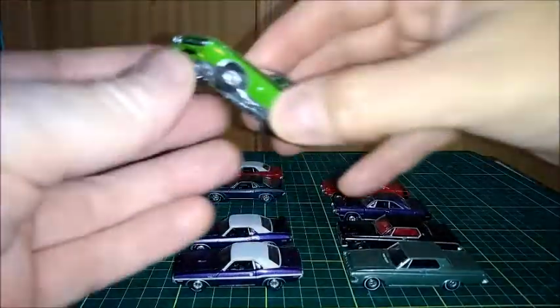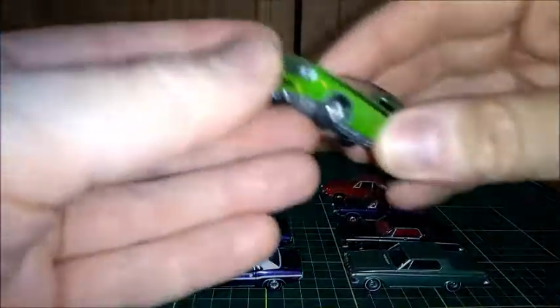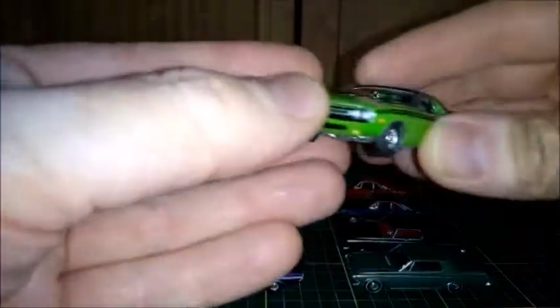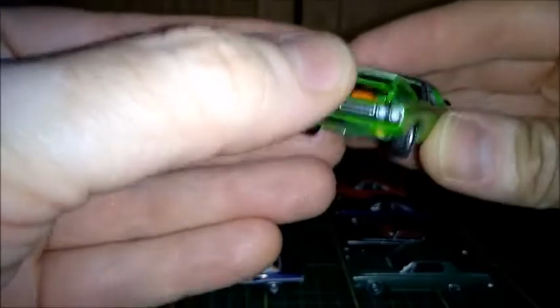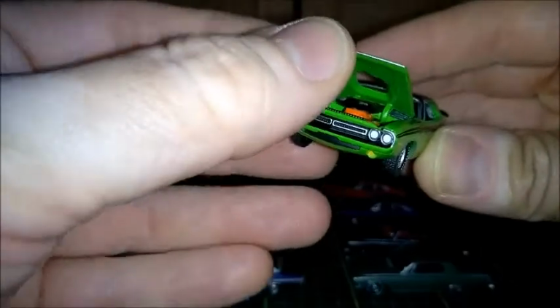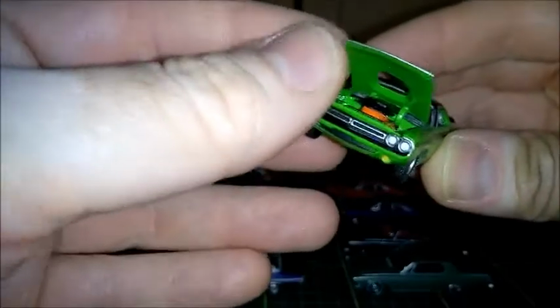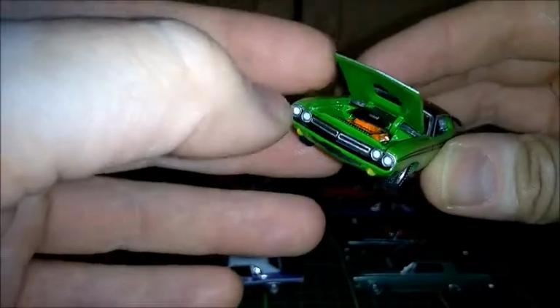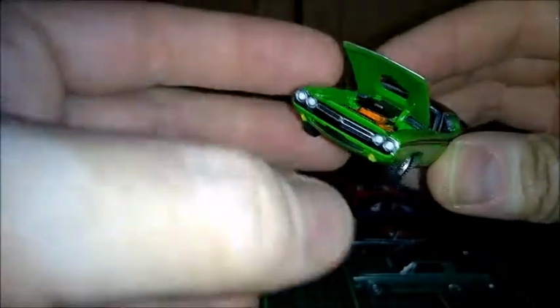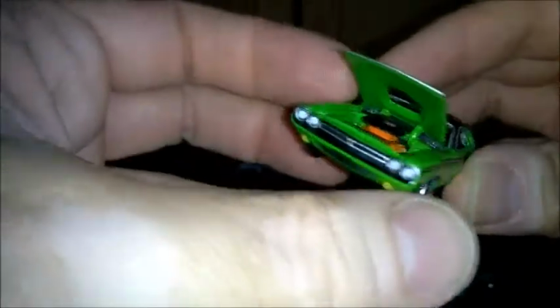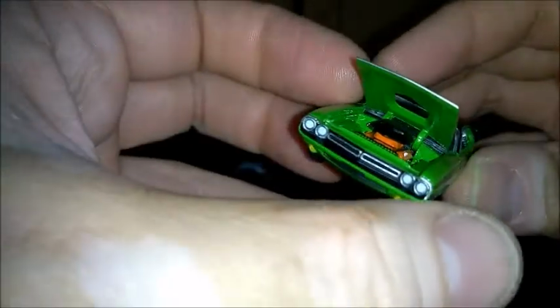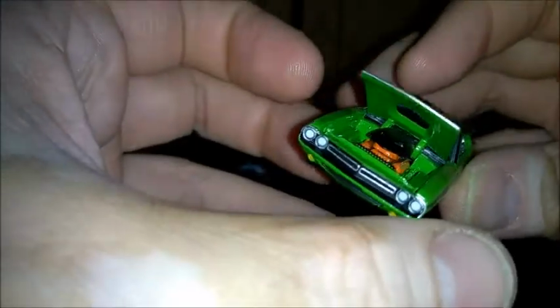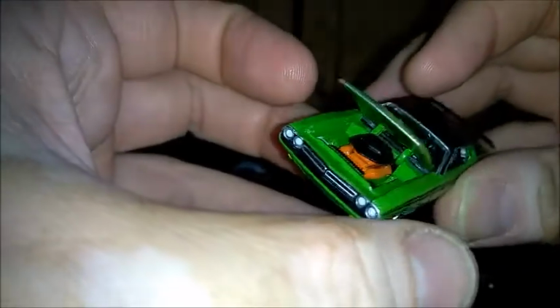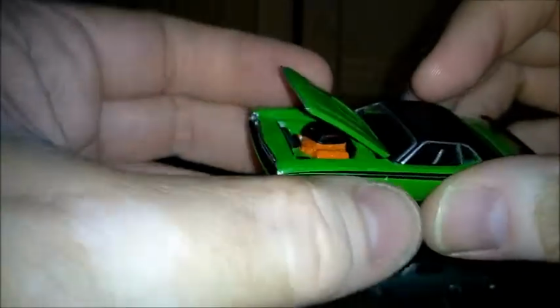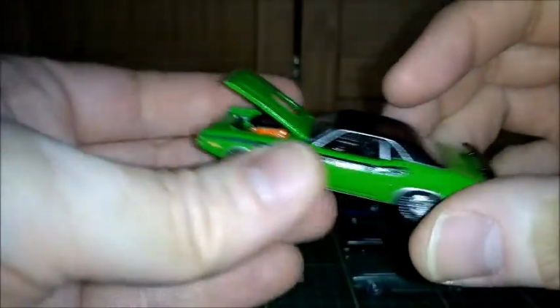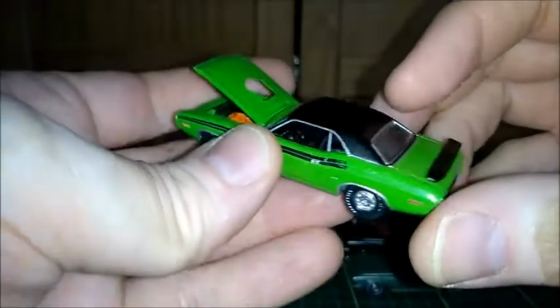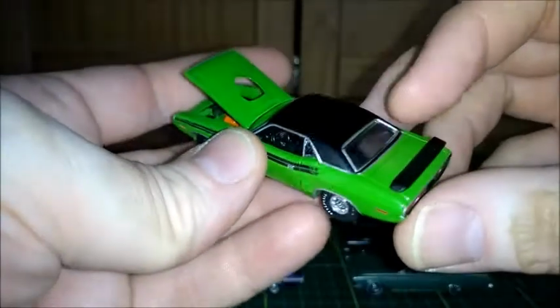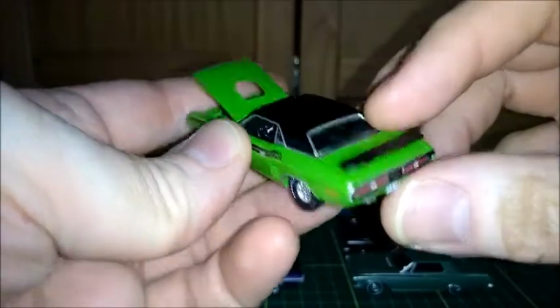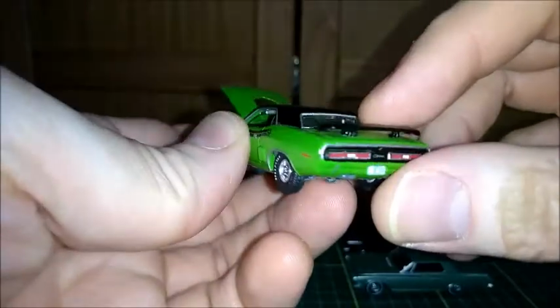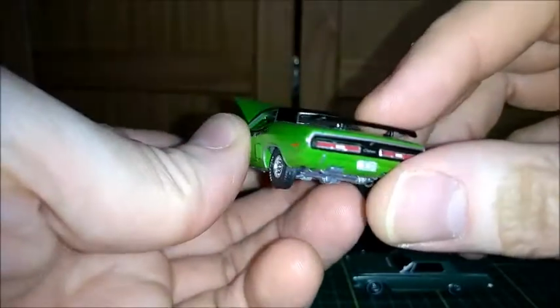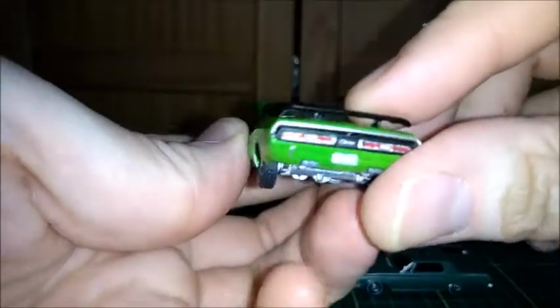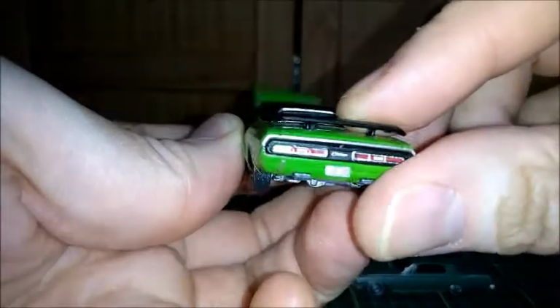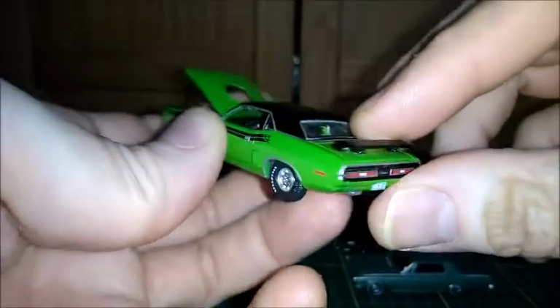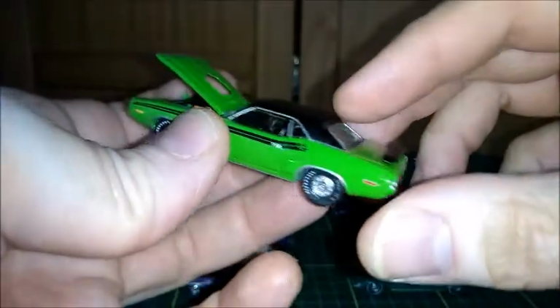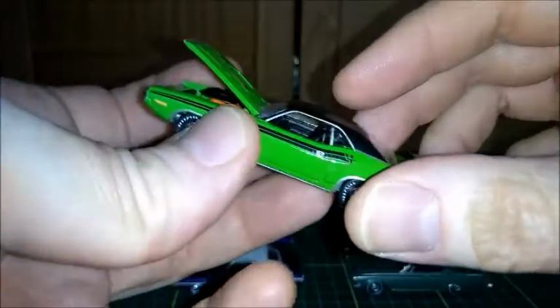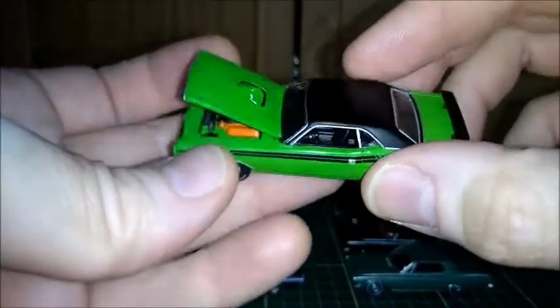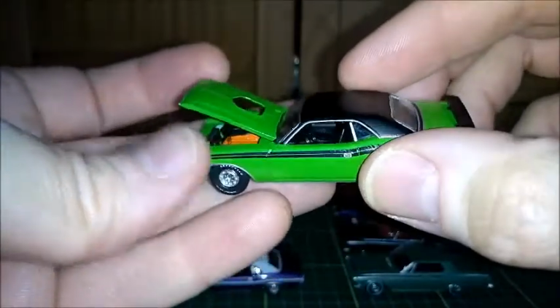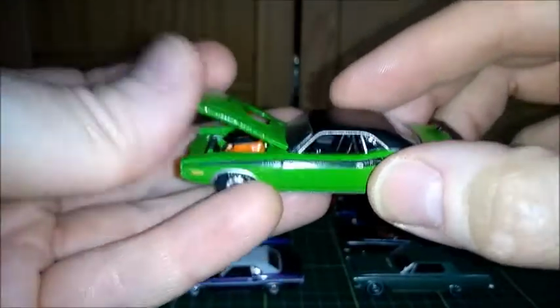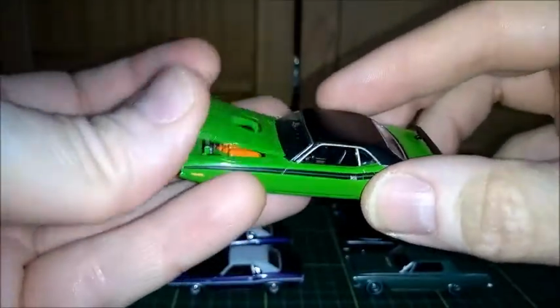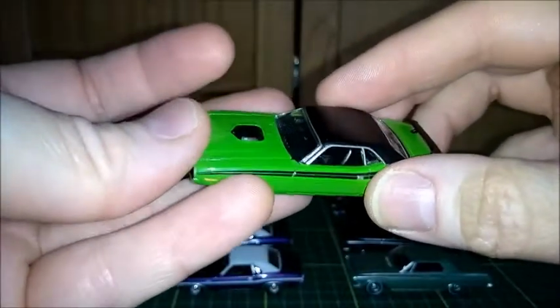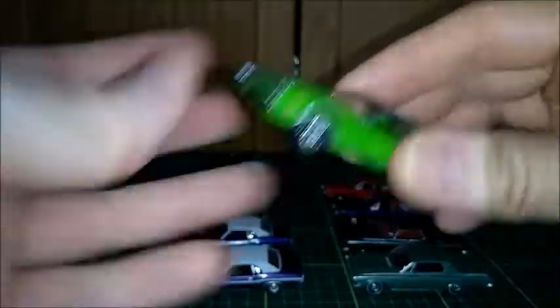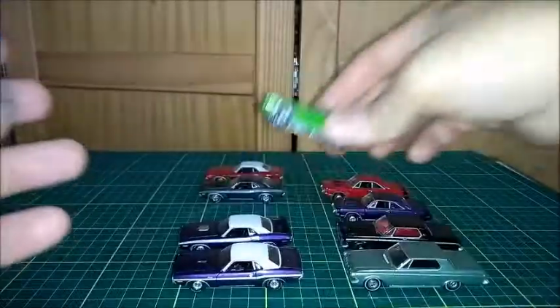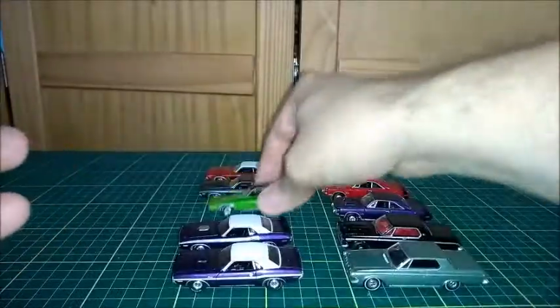Another 1971, but that's in lime green with a black vinyl top. The black vinyl top looks great. It's very nice — I really like those cars.